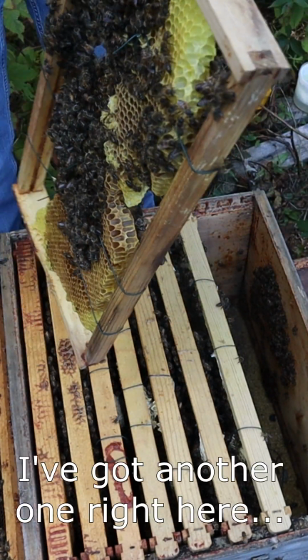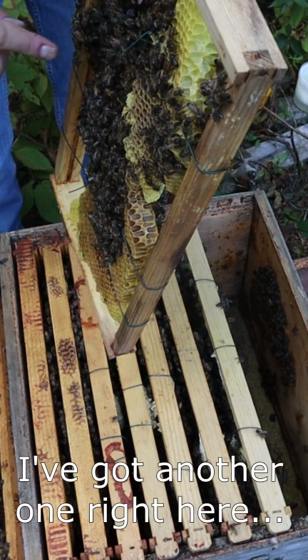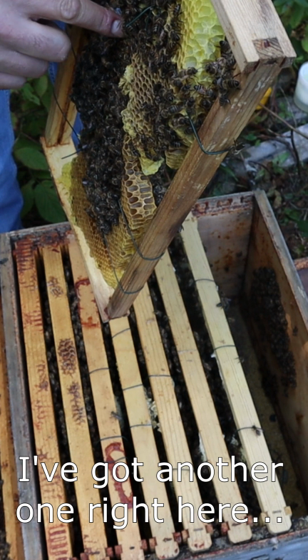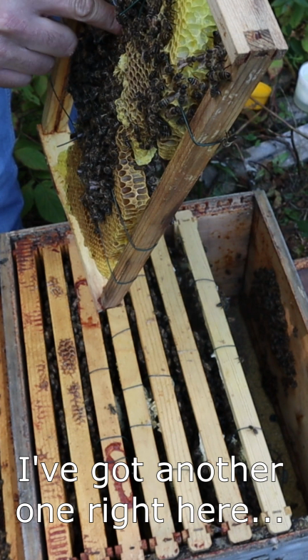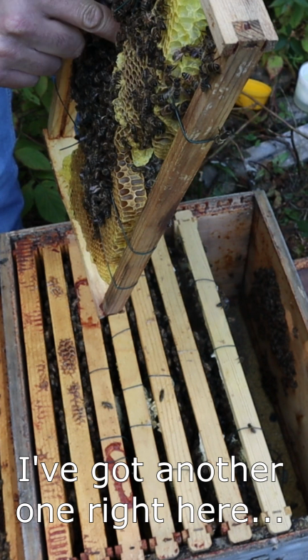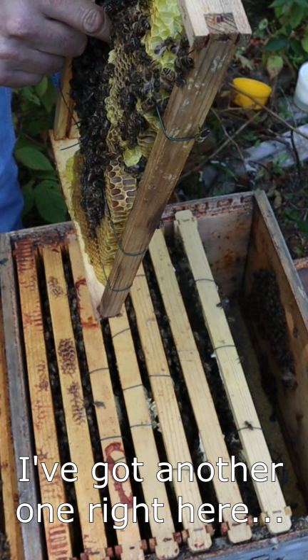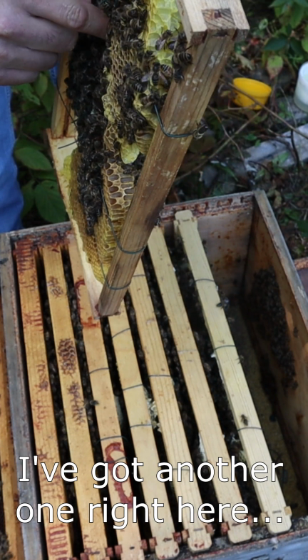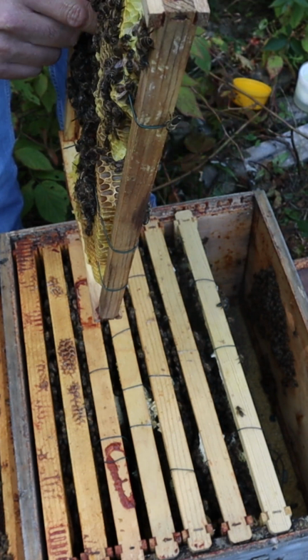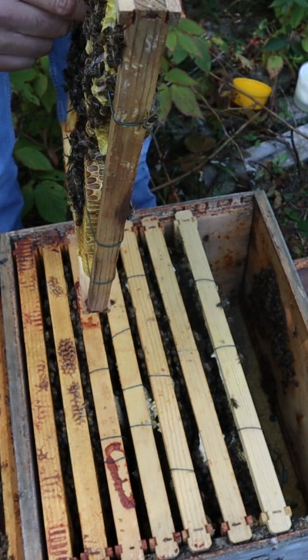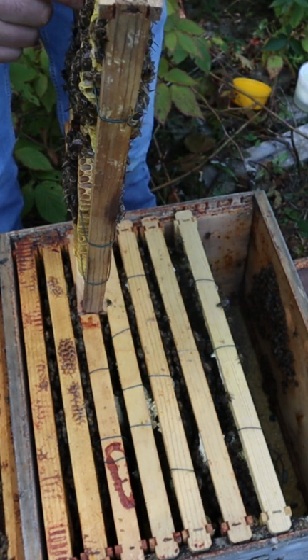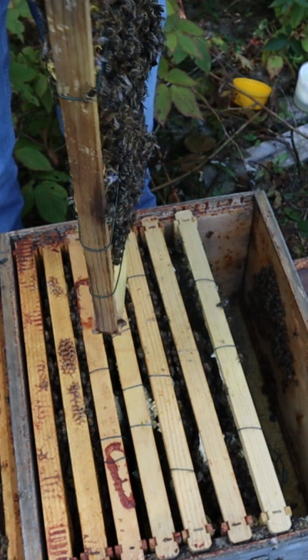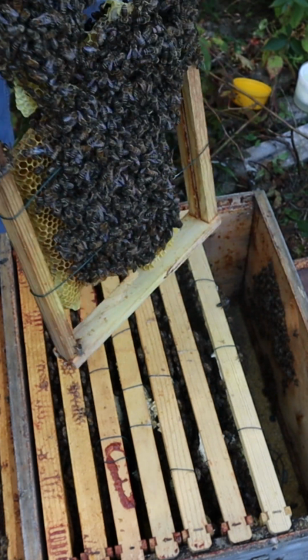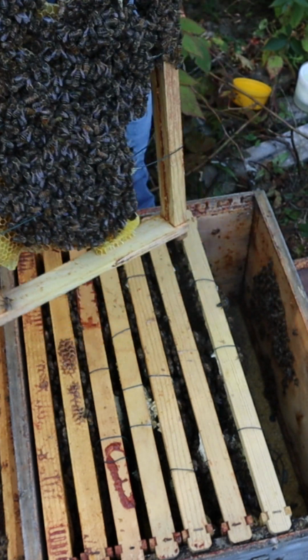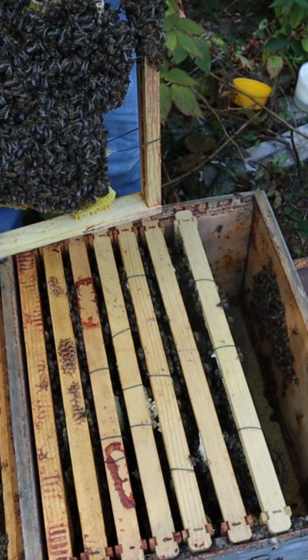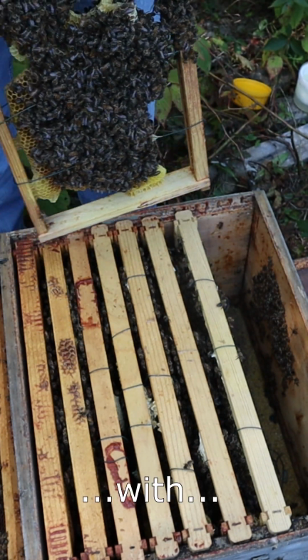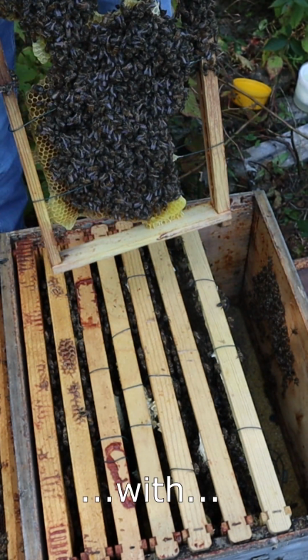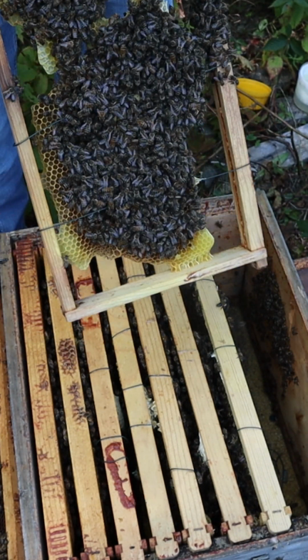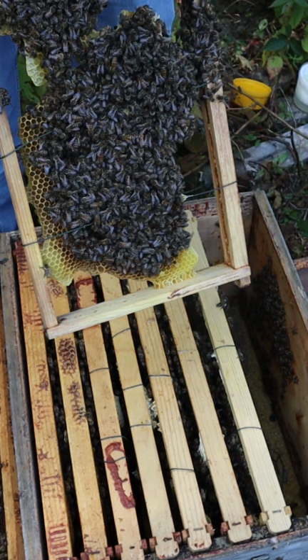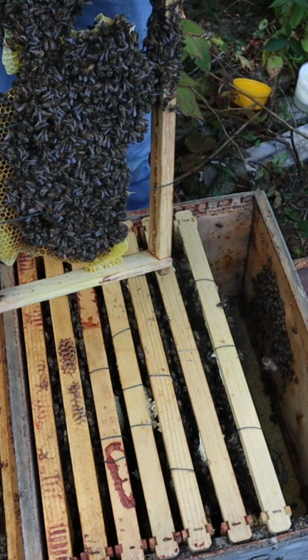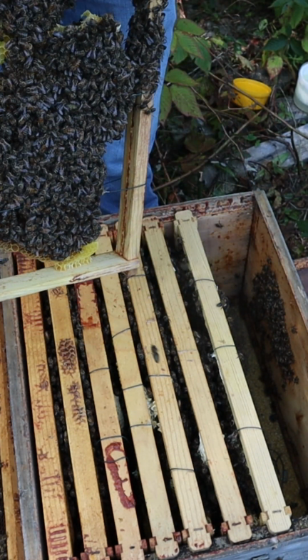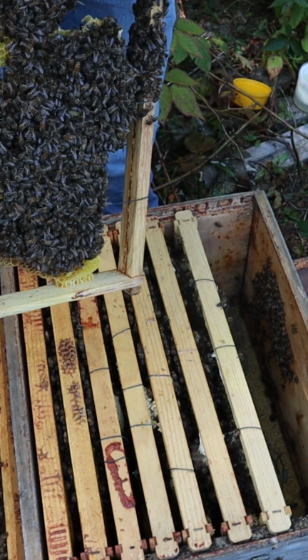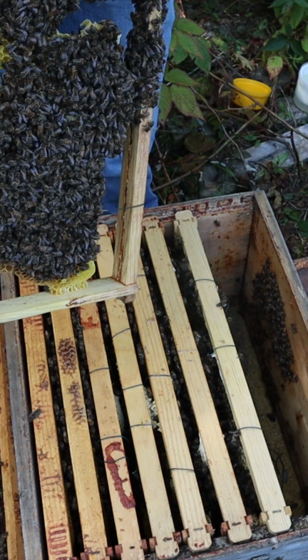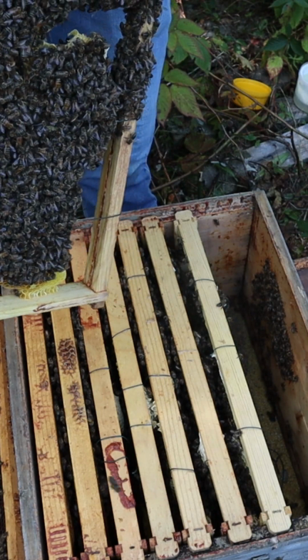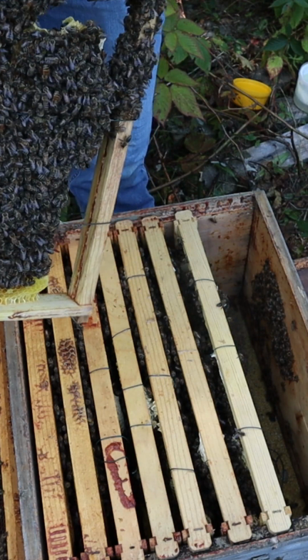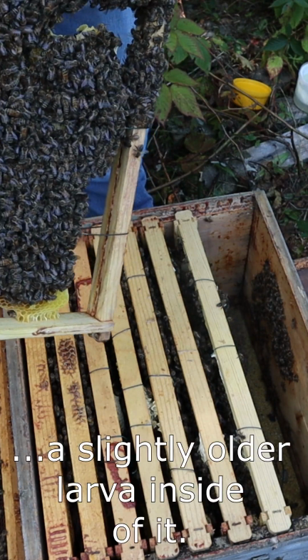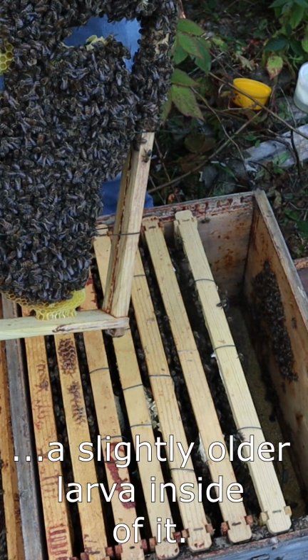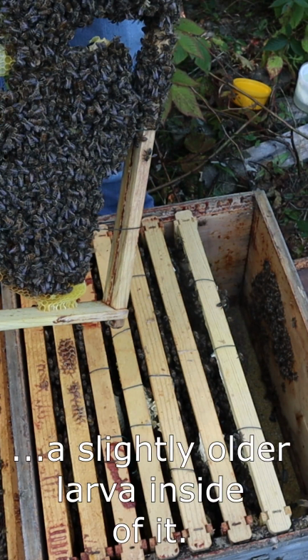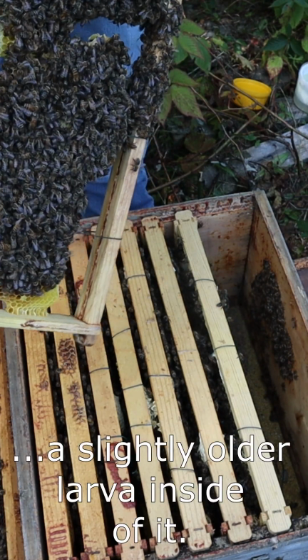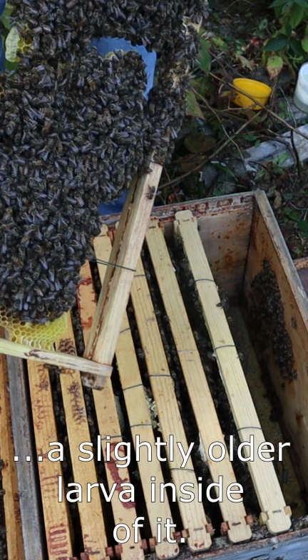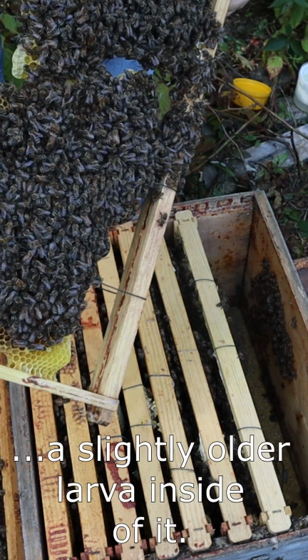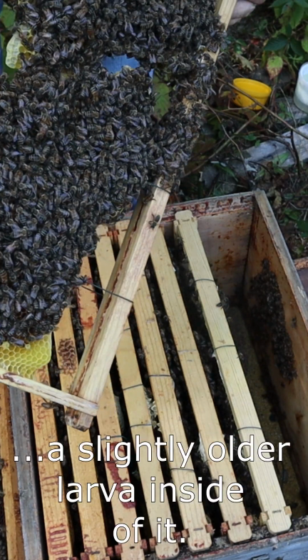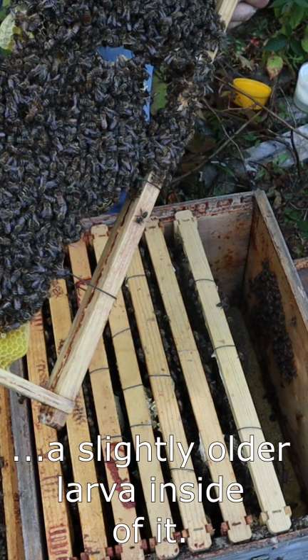I've got another one right here with a slightly older larvae inside of it.